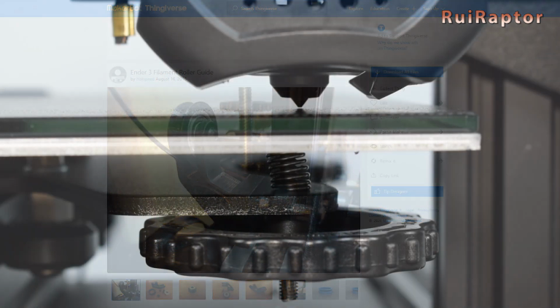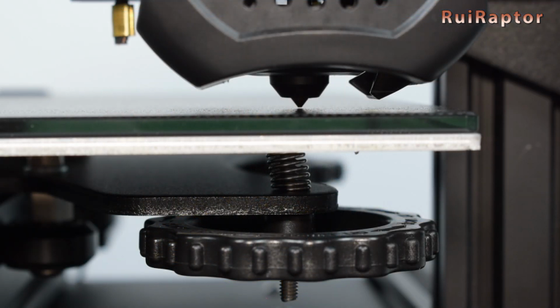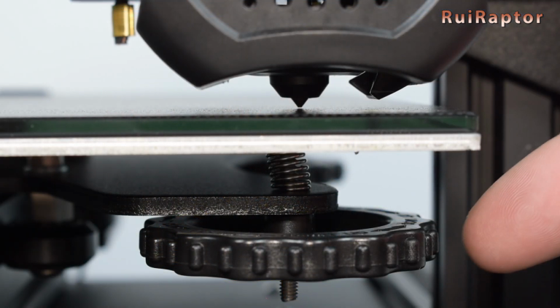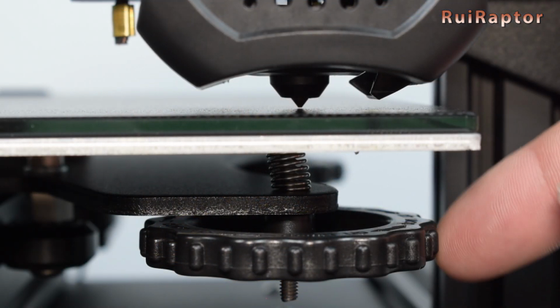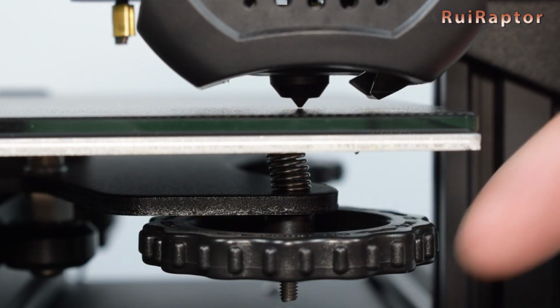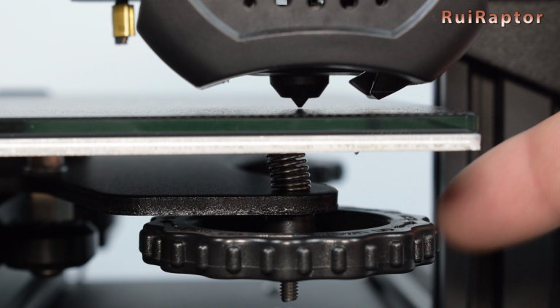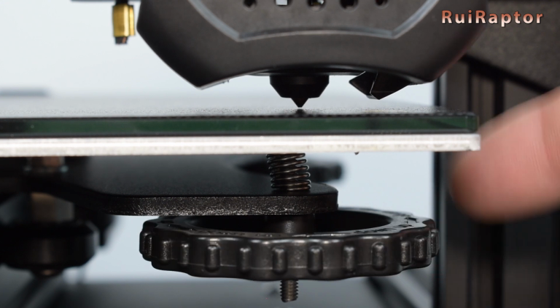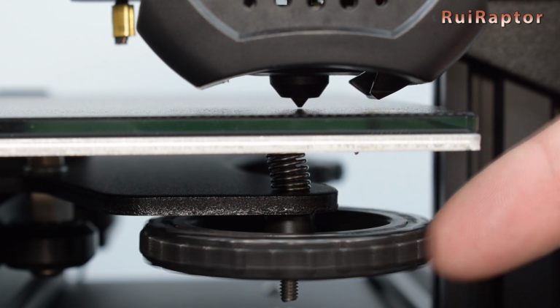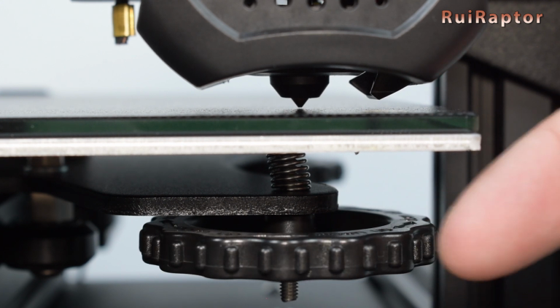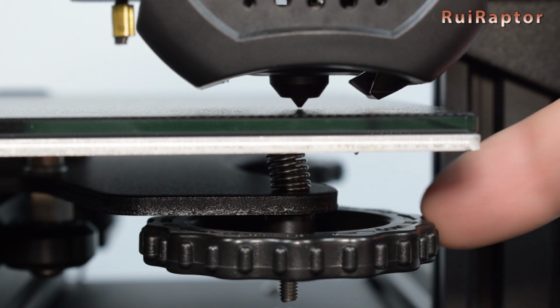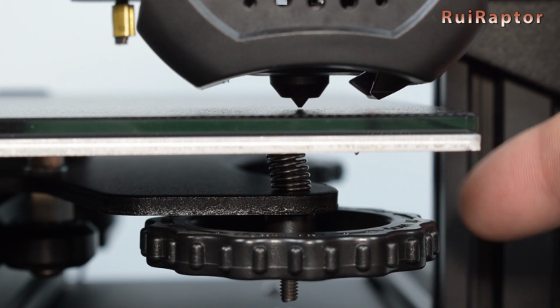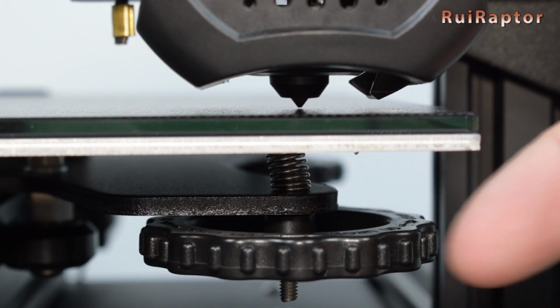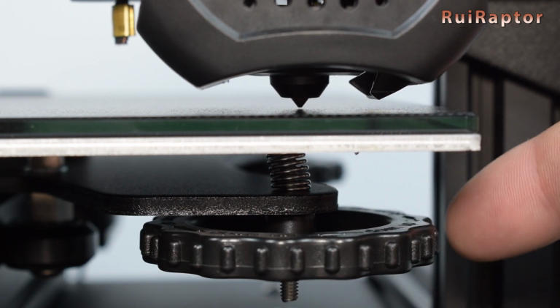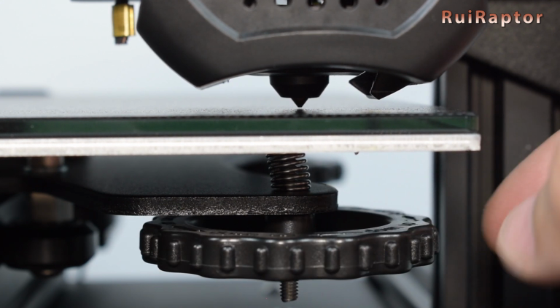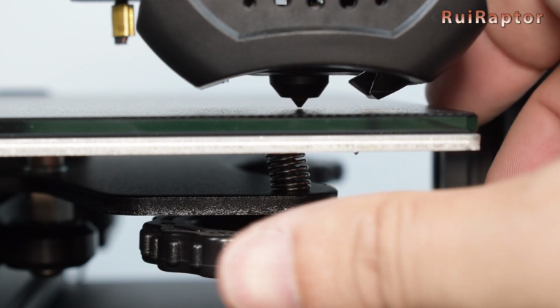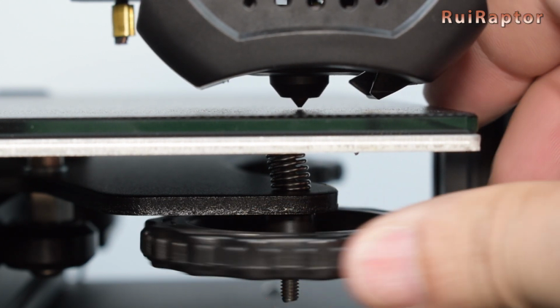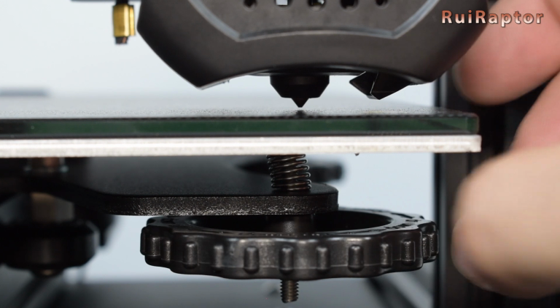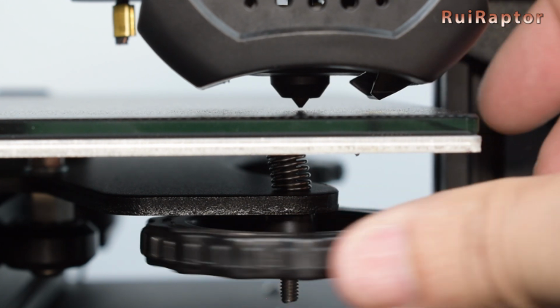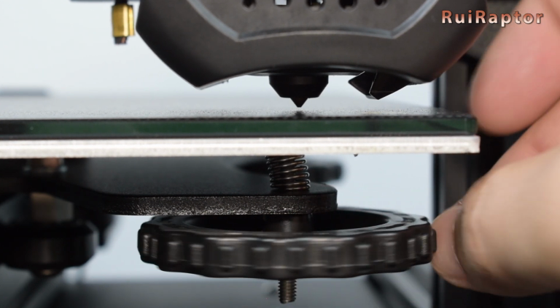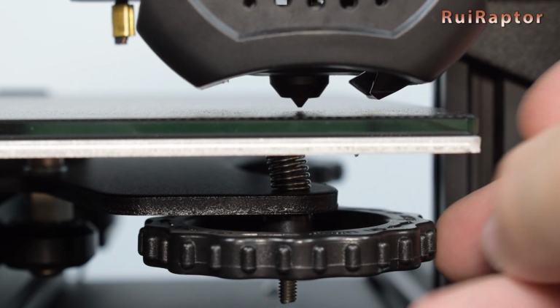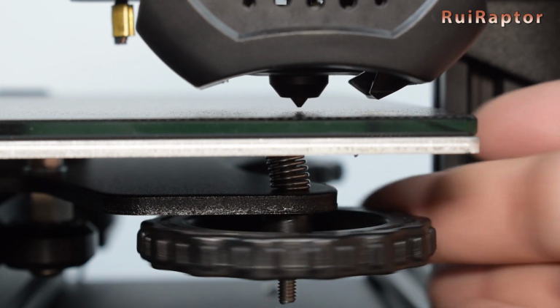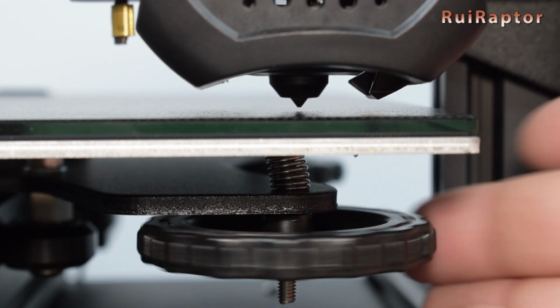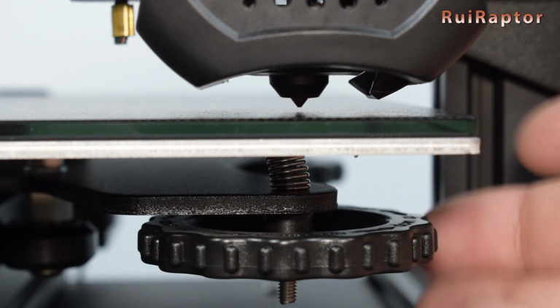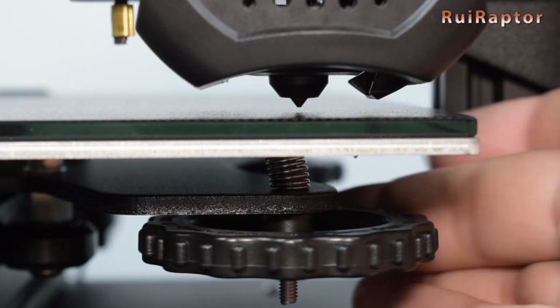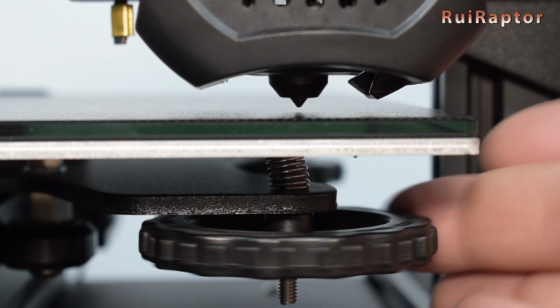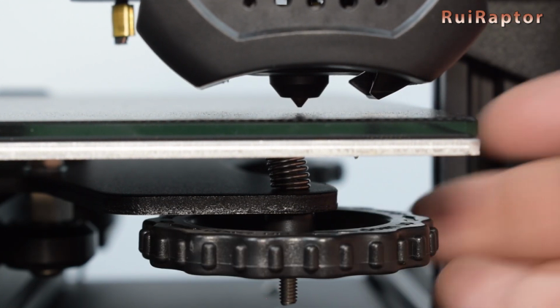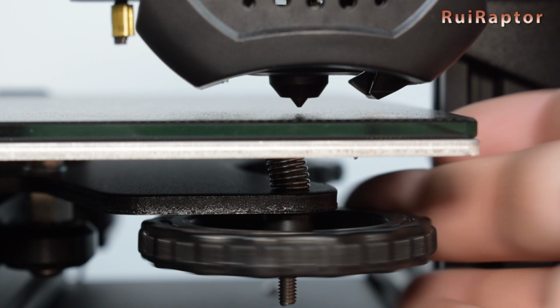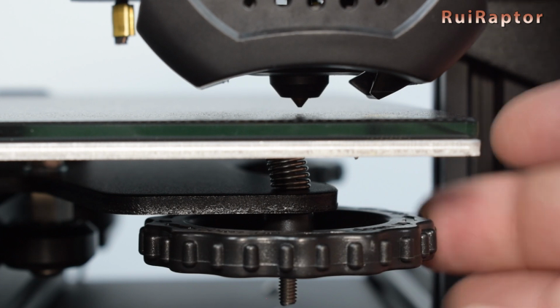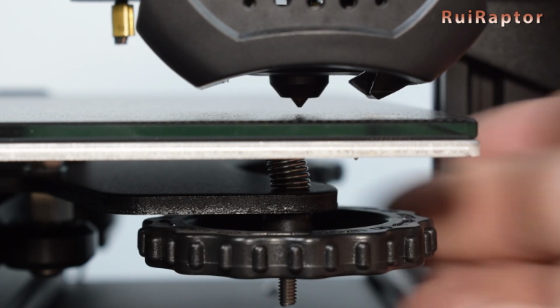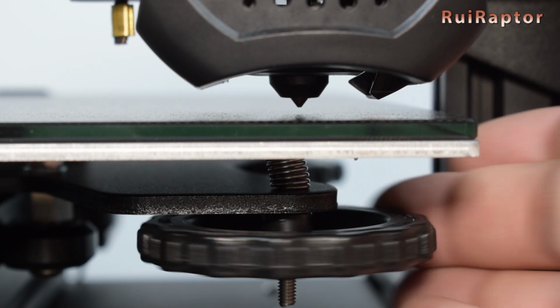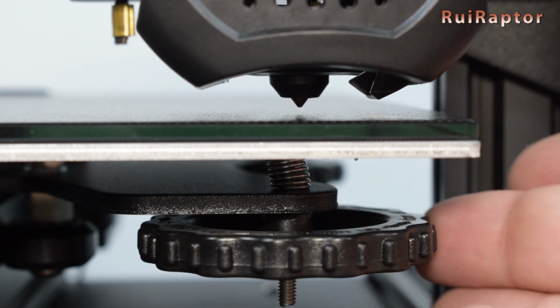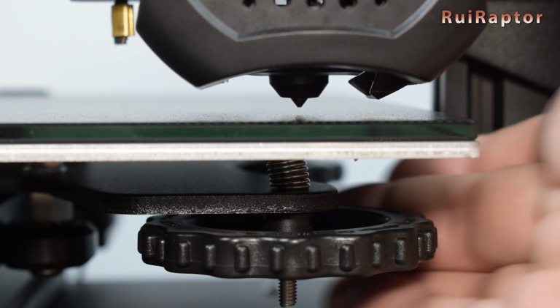The bed springs are another weak point on previous models, and again on this new model as well. On the previous models you could lower the bed and compress the springs just enough to give the bed the necessary stability.